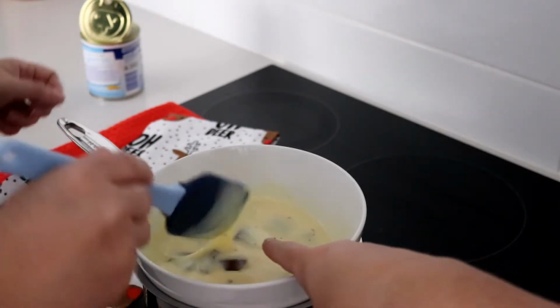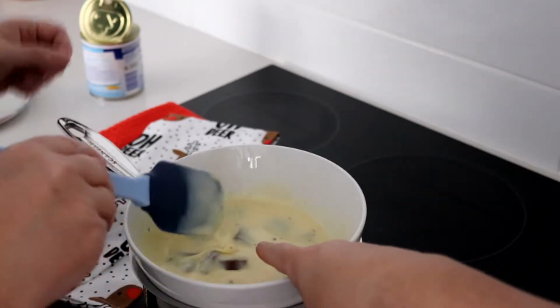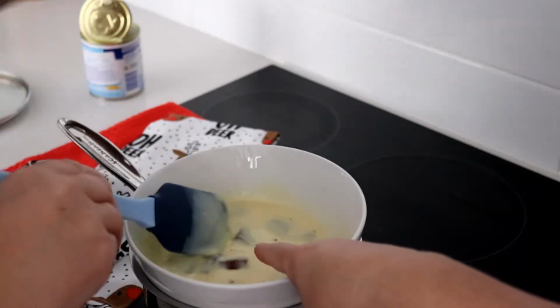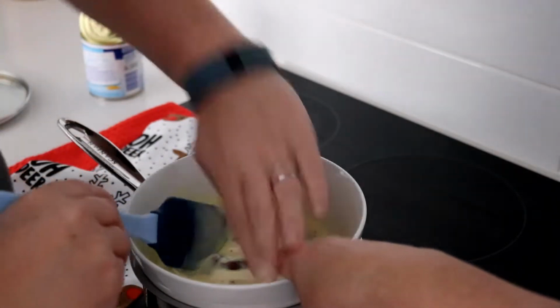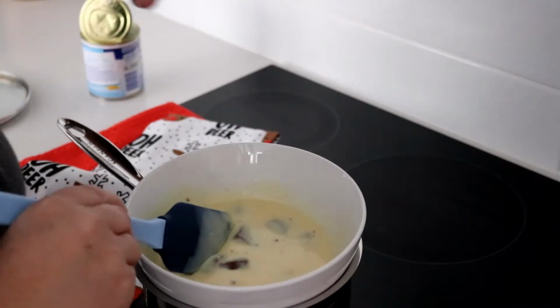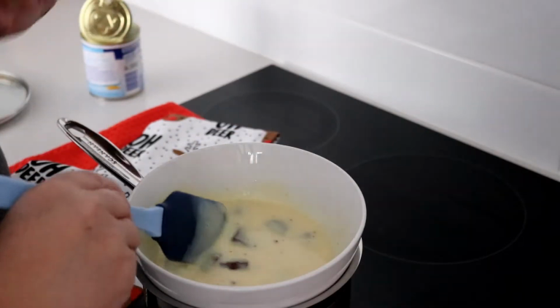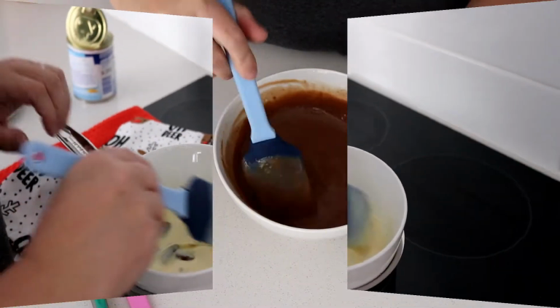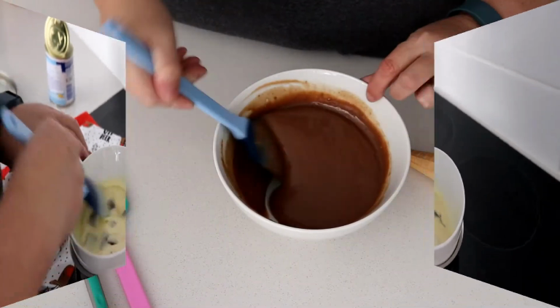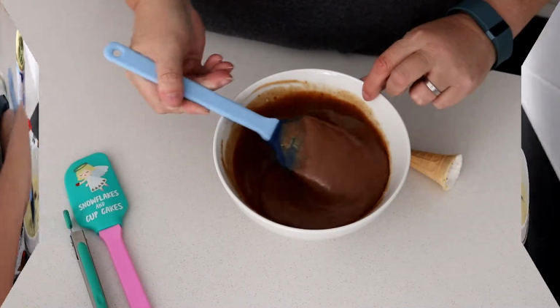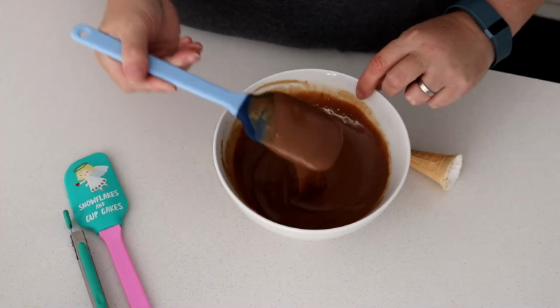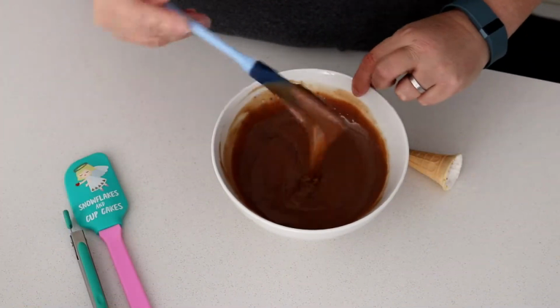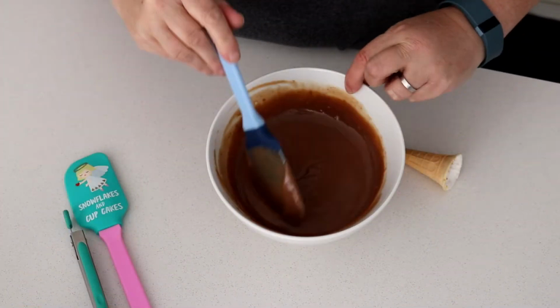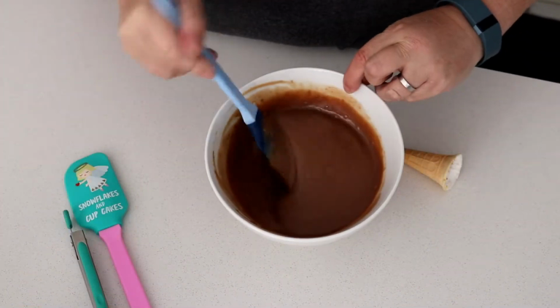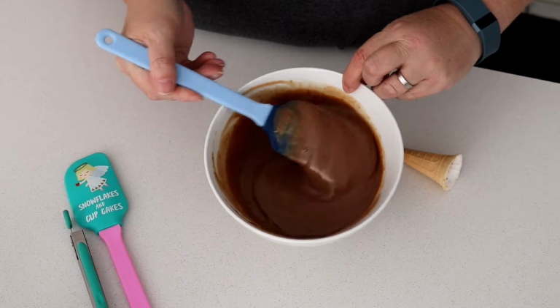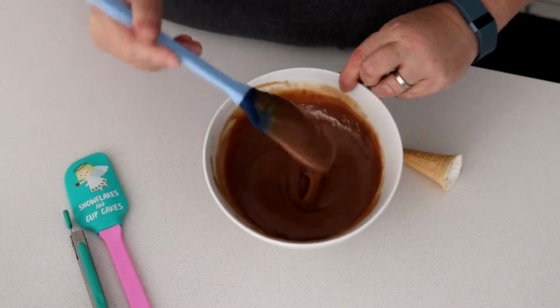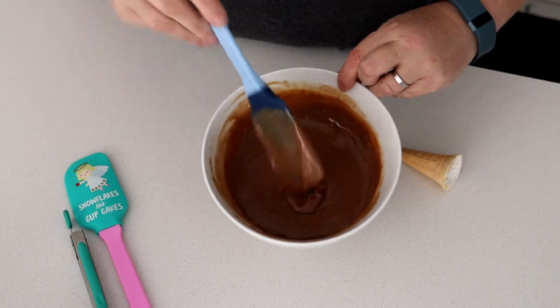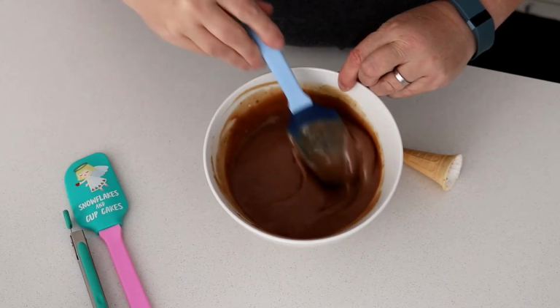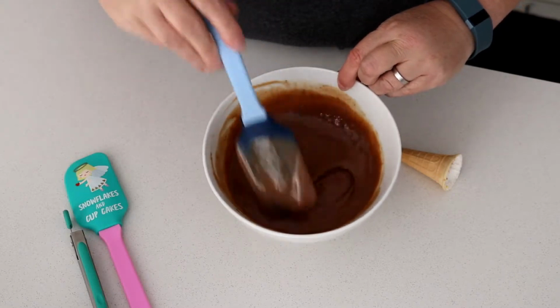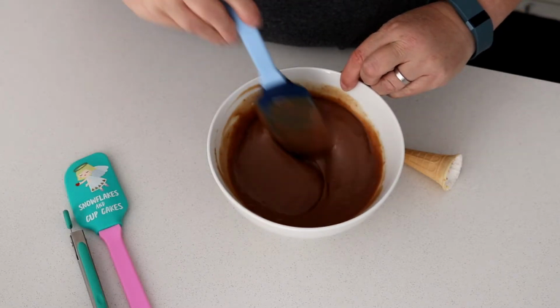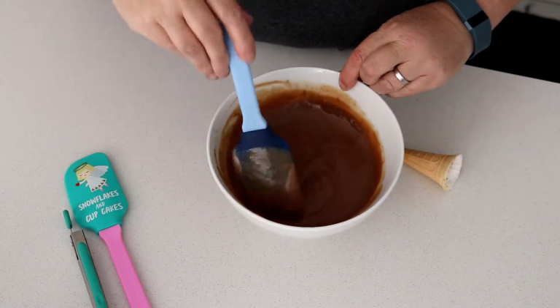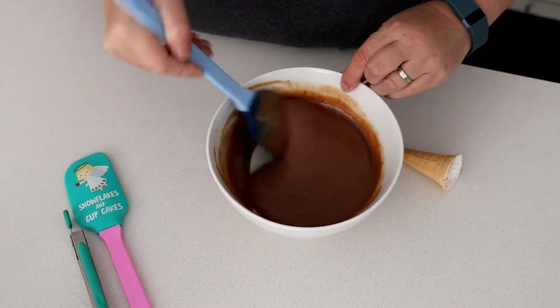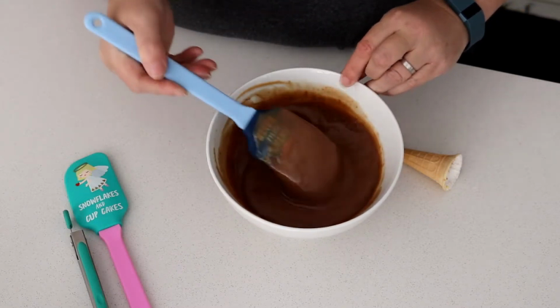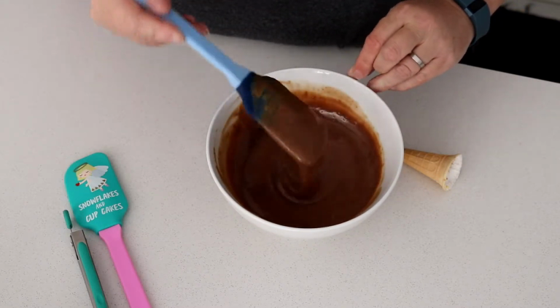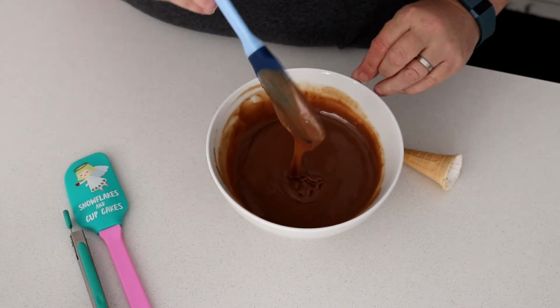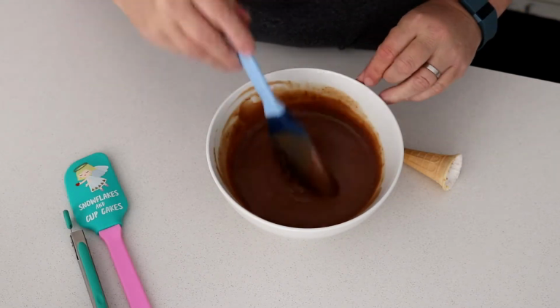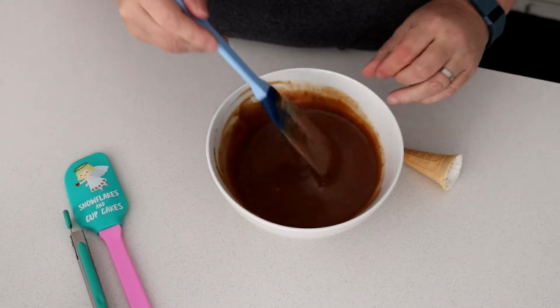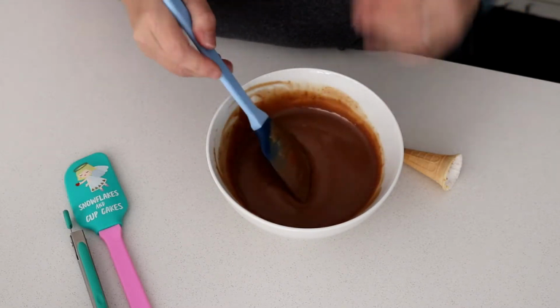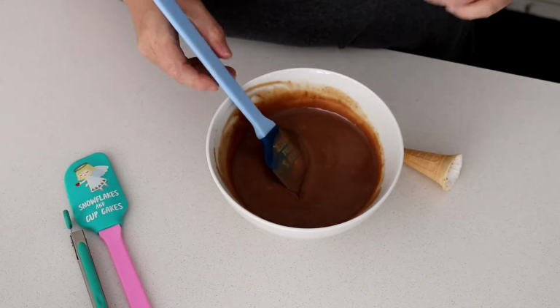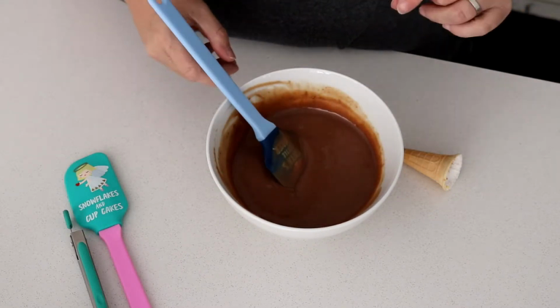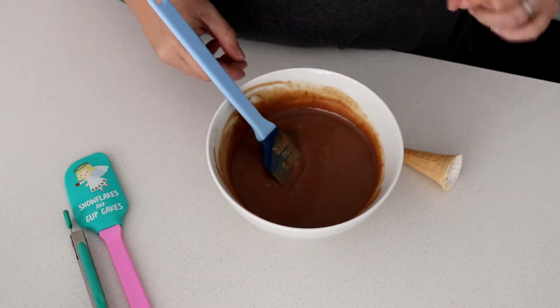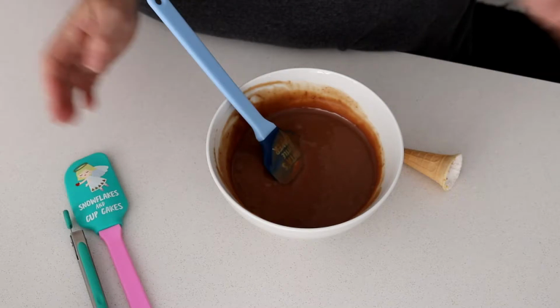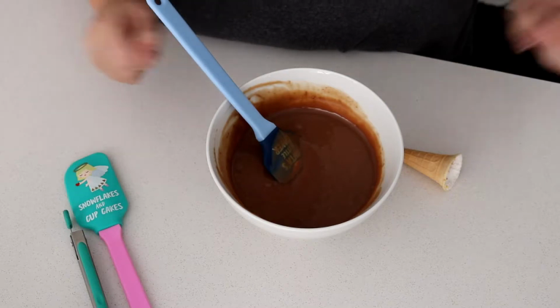Once you've melted the chocolate with the condensed milk, you need to put it aside for about an hour and a half until it cools to room temperature. Don't put it in the fridge, just leave it on the bench and cover it up.